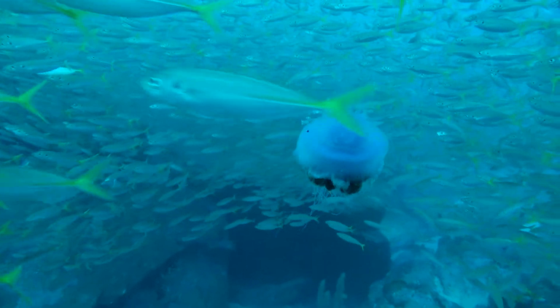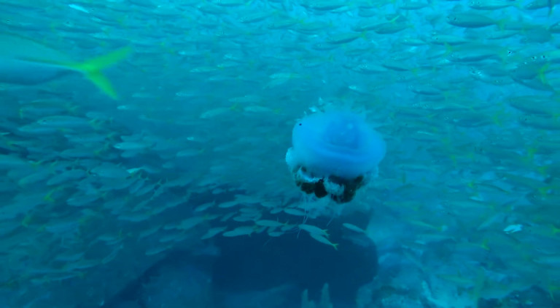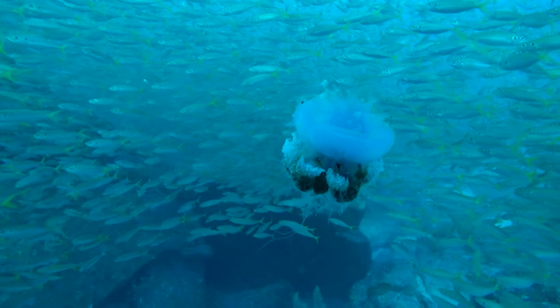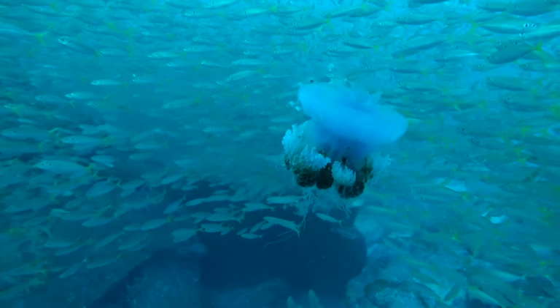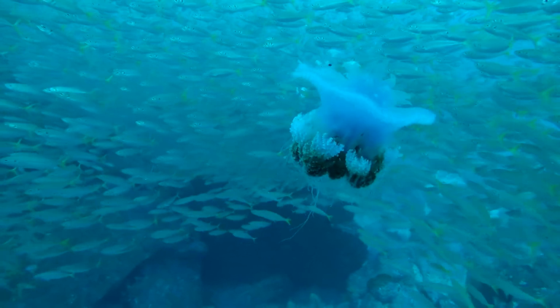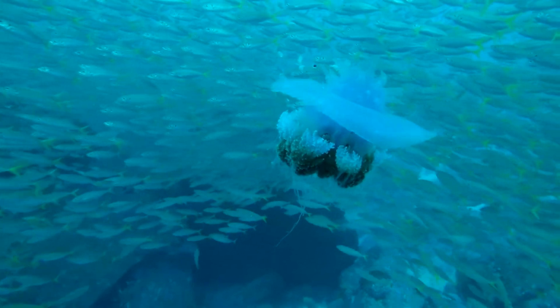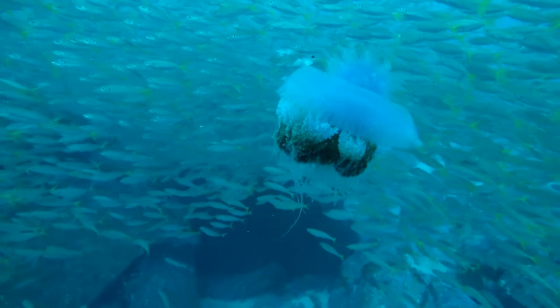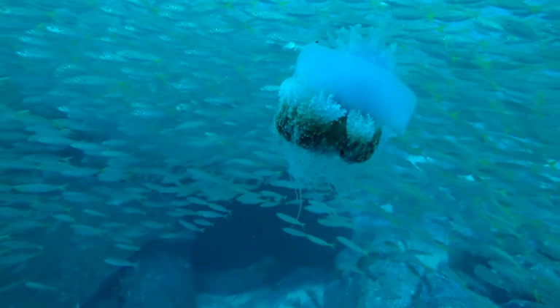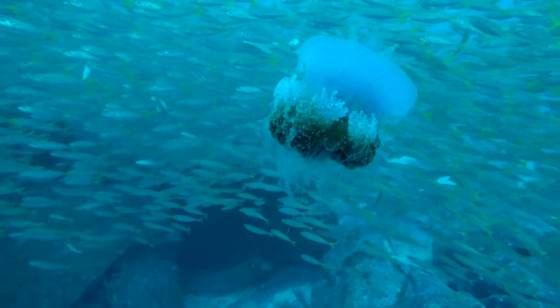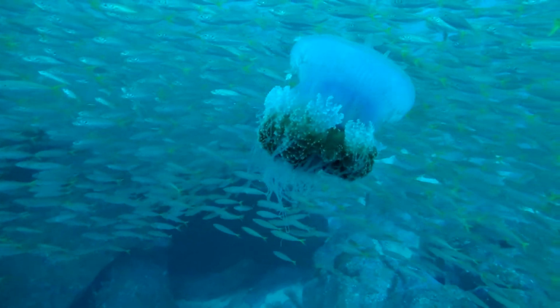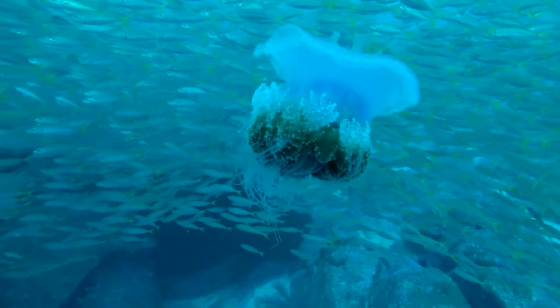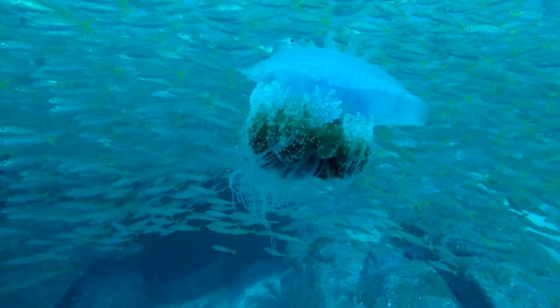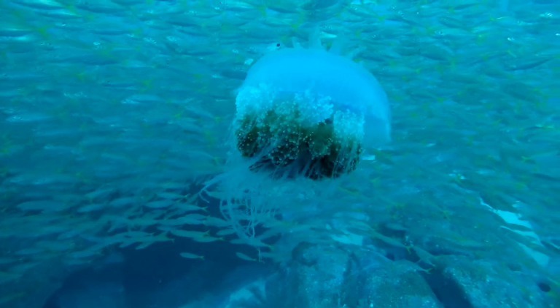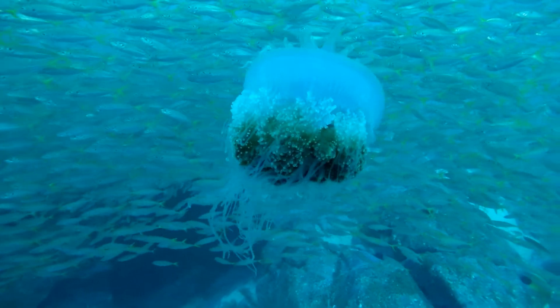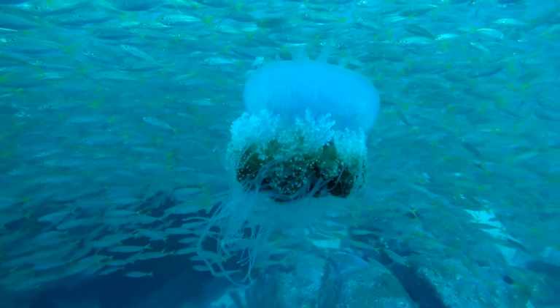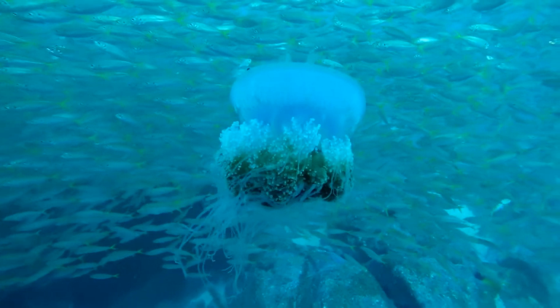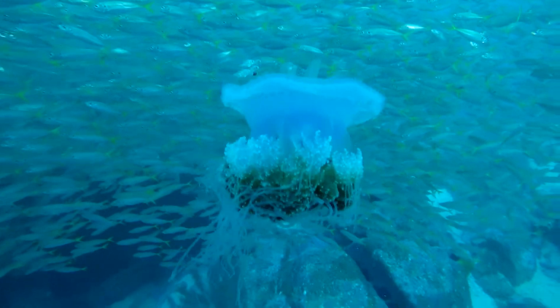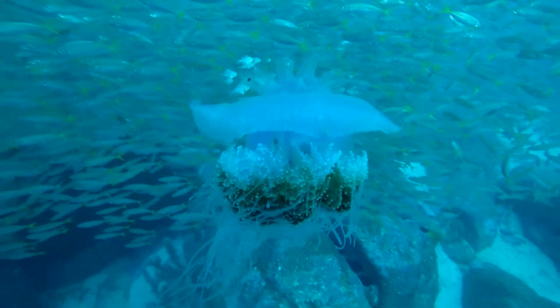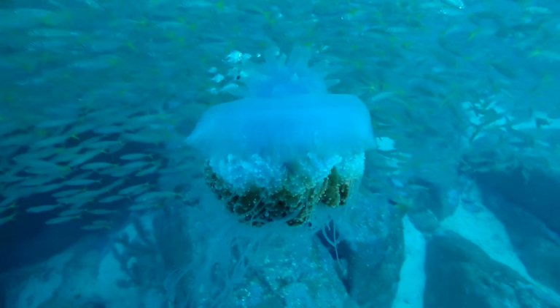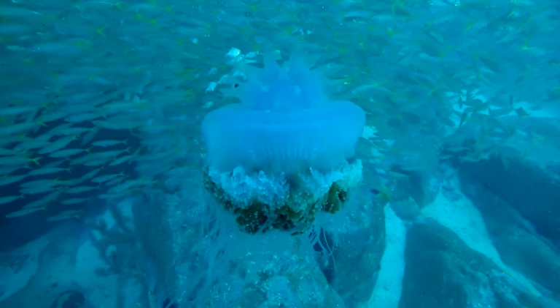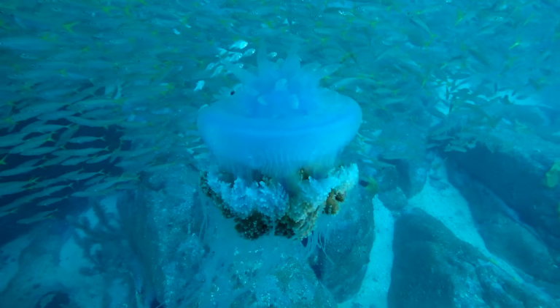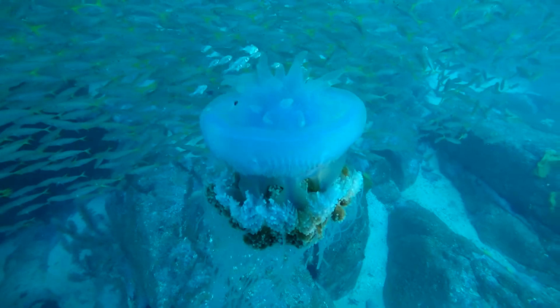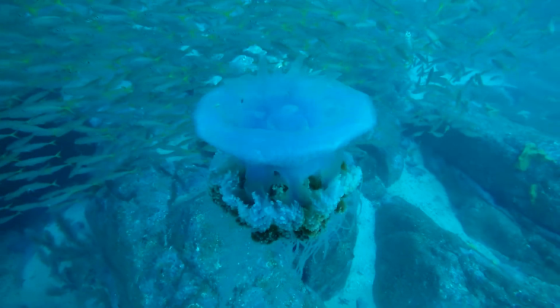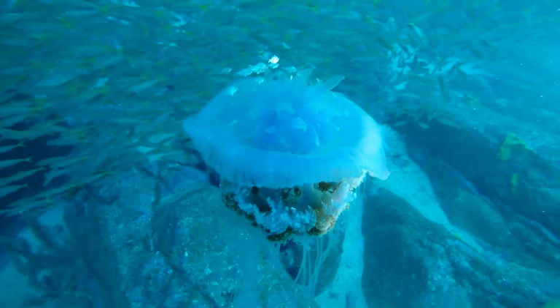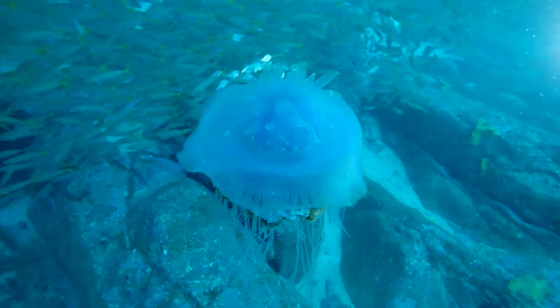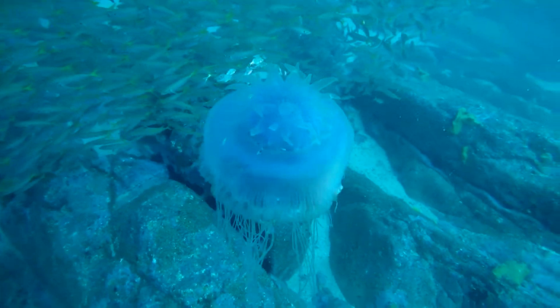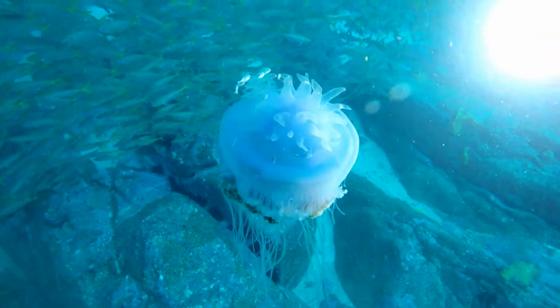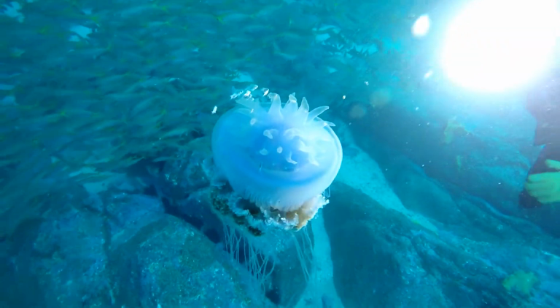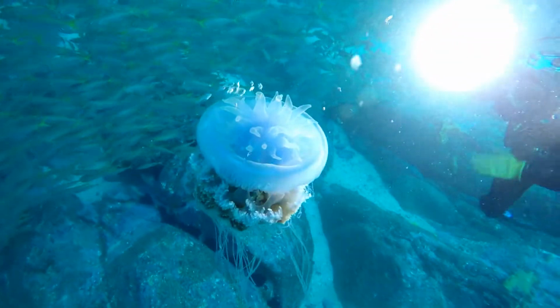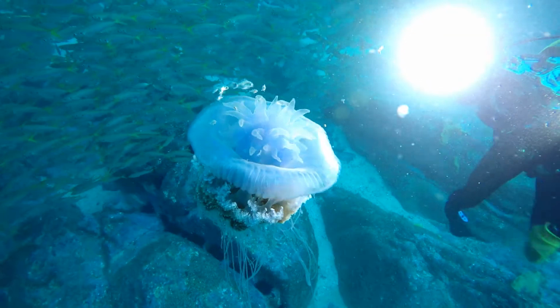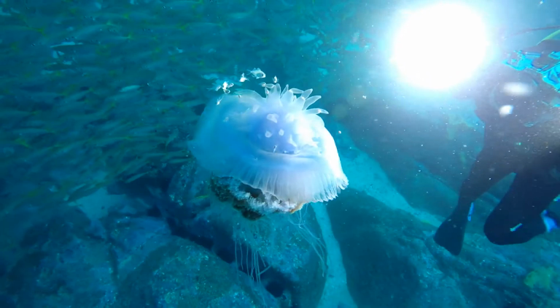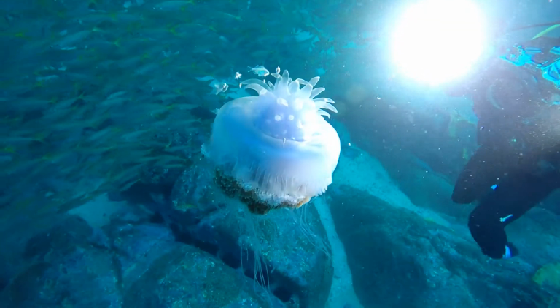This particular jellyfish is known as the crown jellyfish. It is normally found in the open oceans of the Indian Pacific area. It gets its name from the strange looking crown on top of its bell. The purpose of this protrusion is unknown.